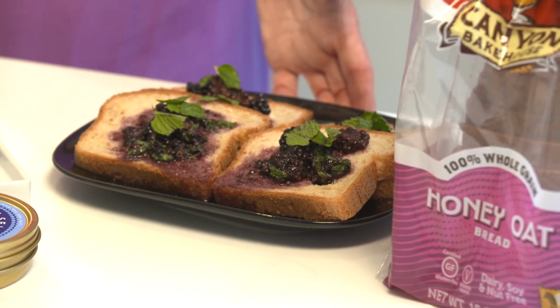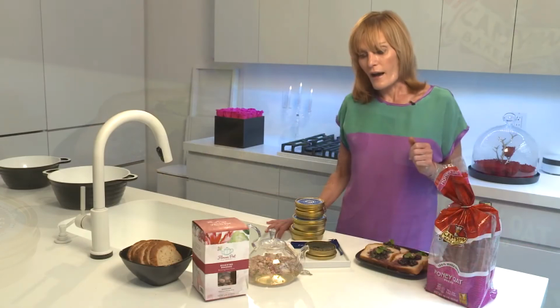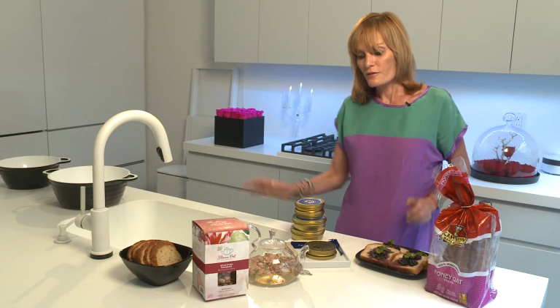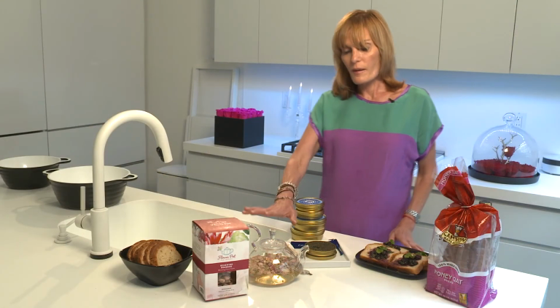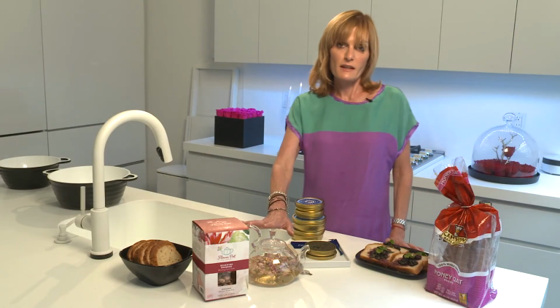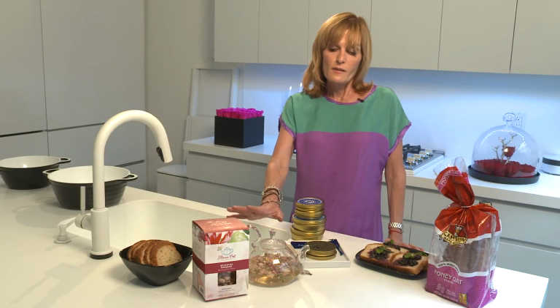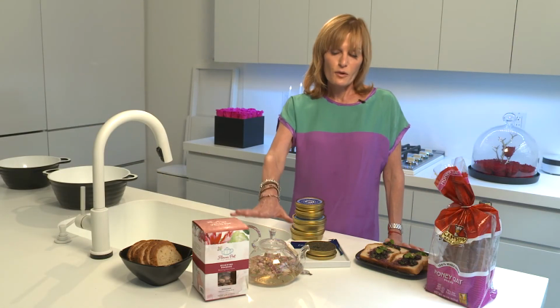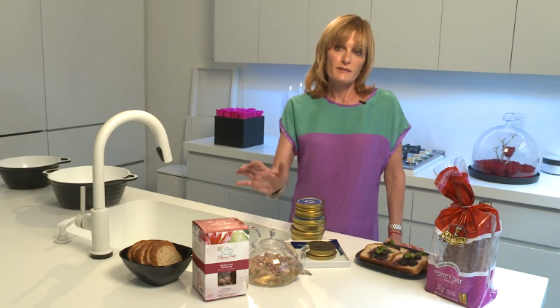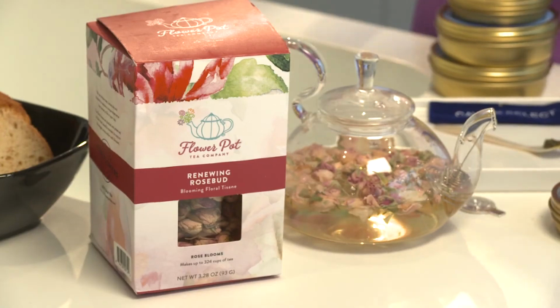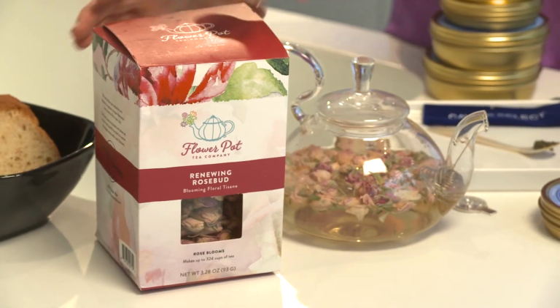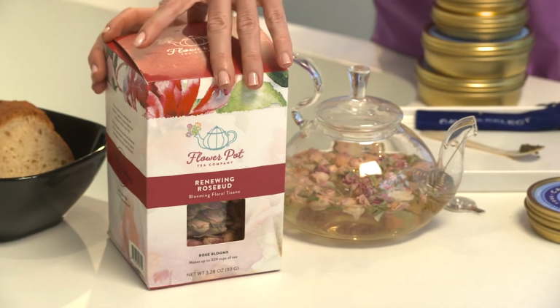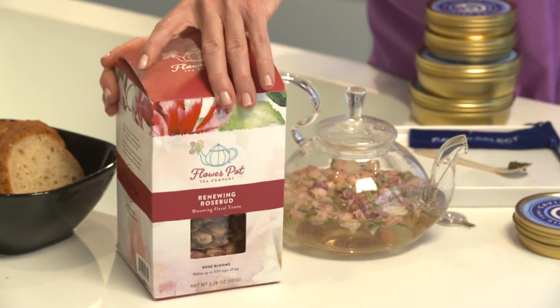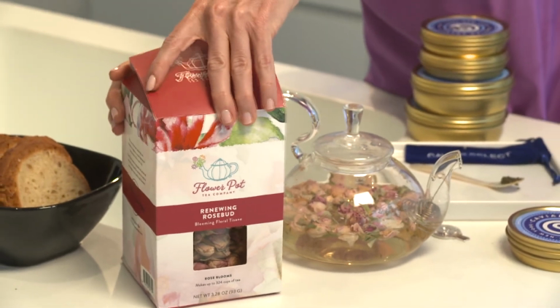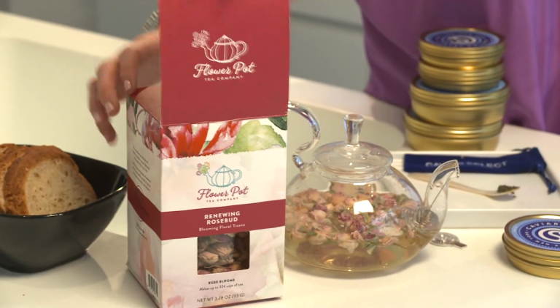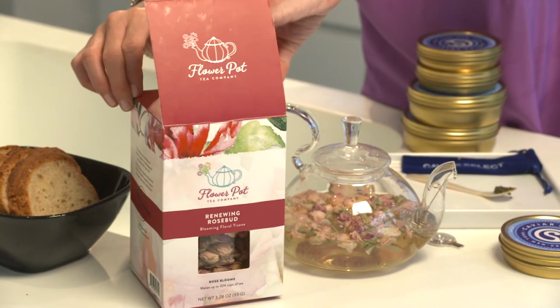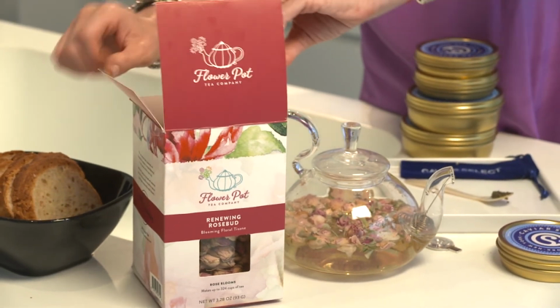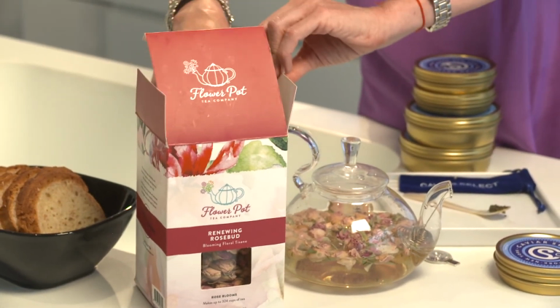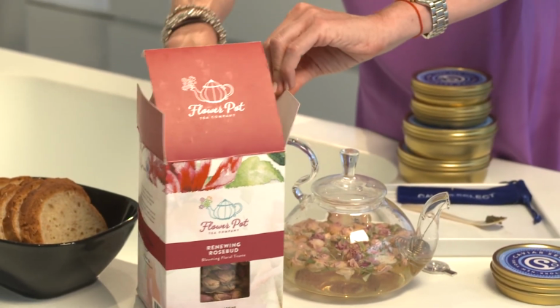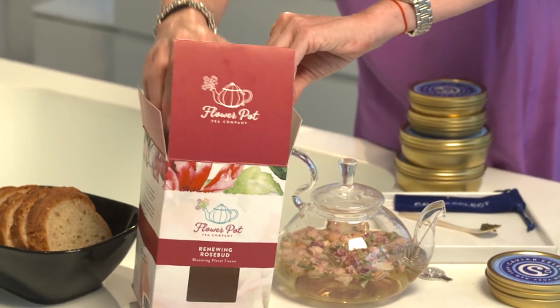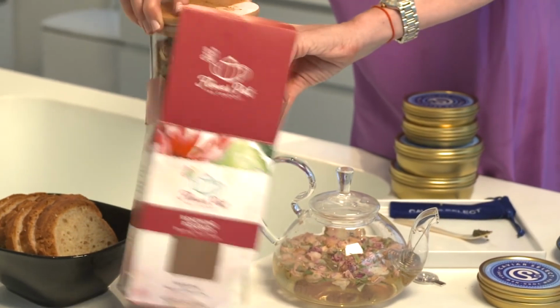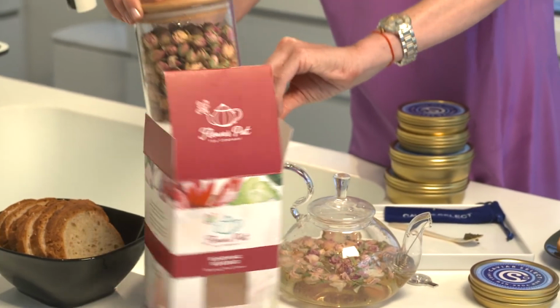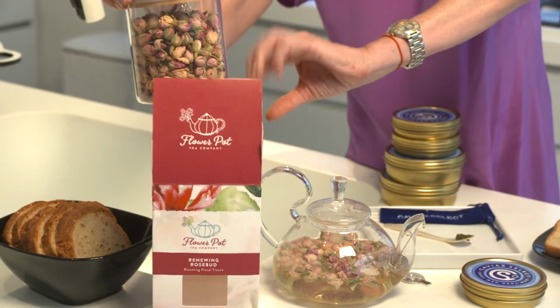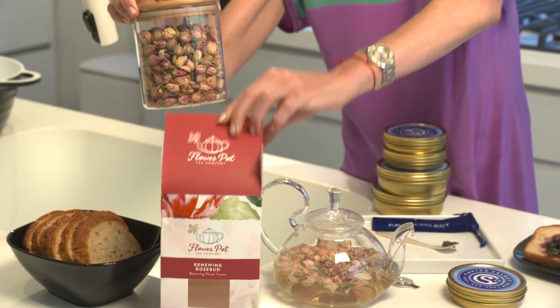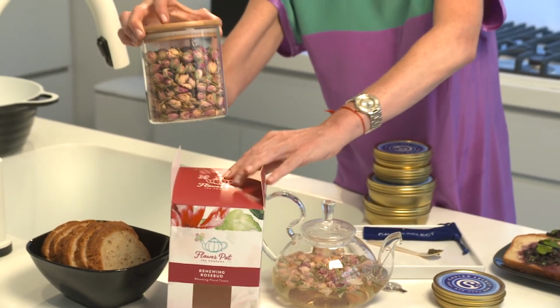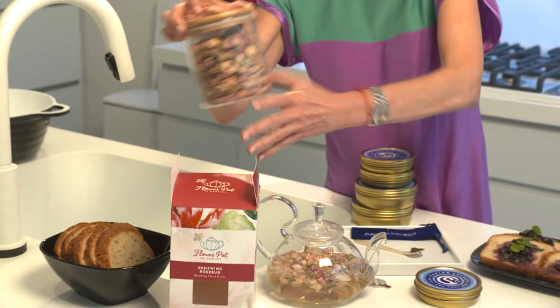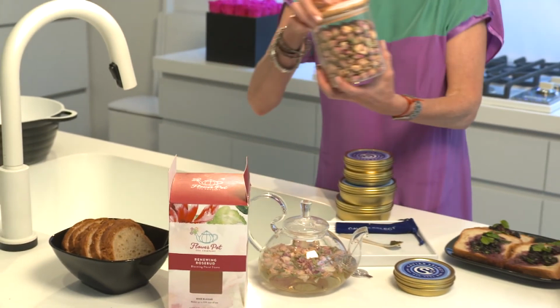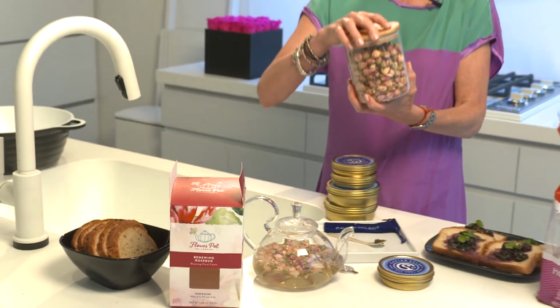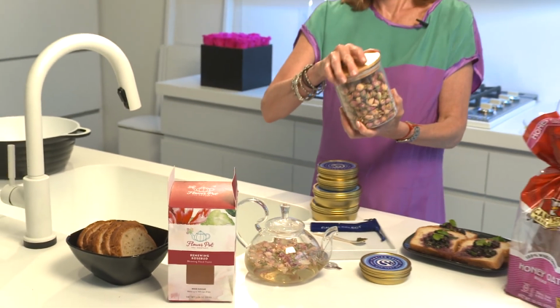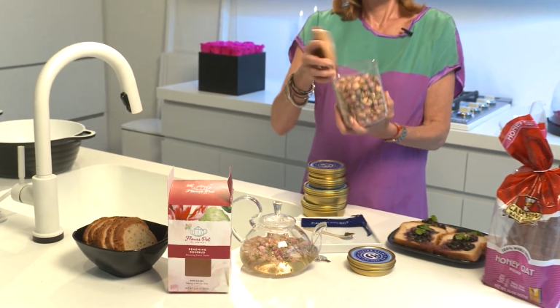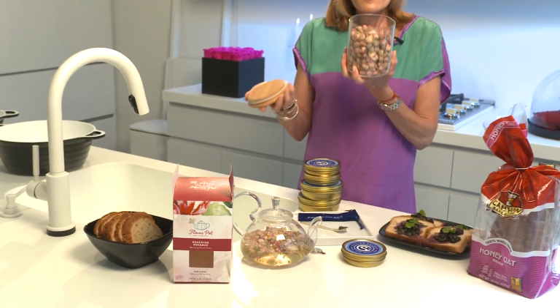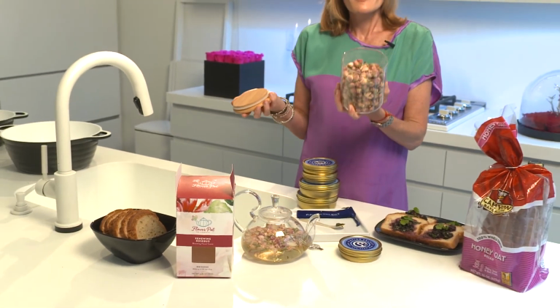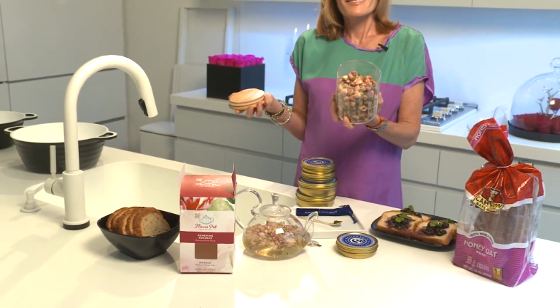Then we have Flower Pot Tea. This is rosebud tea. Rose has many good qualities like vitamin C which helps to reduce acne, and it also contains omega-3s which help to give skin a healthy glow.